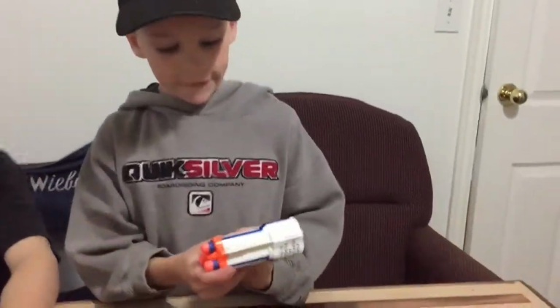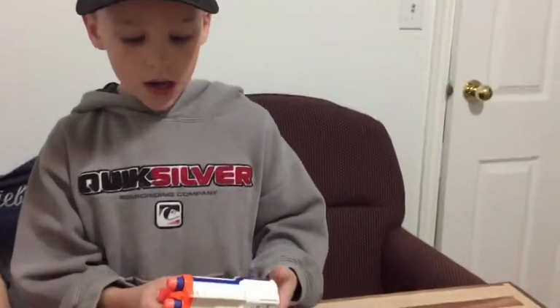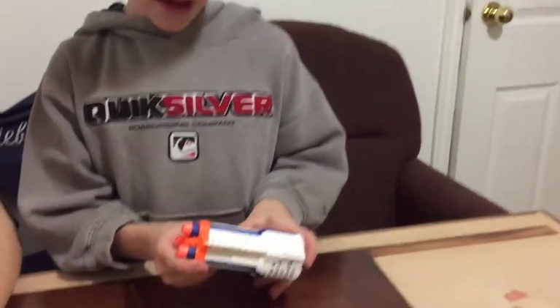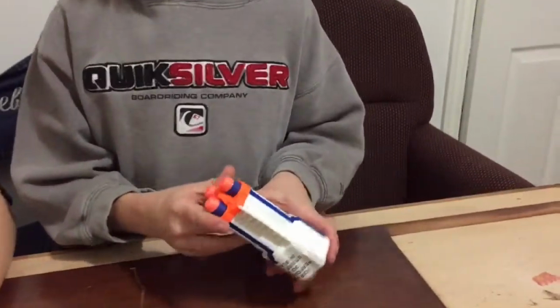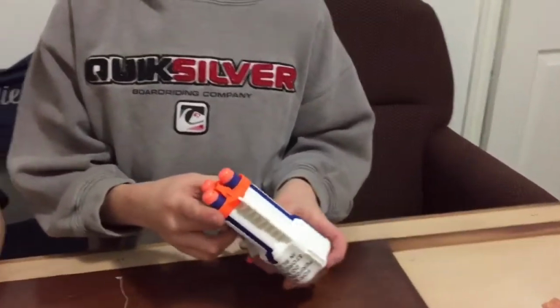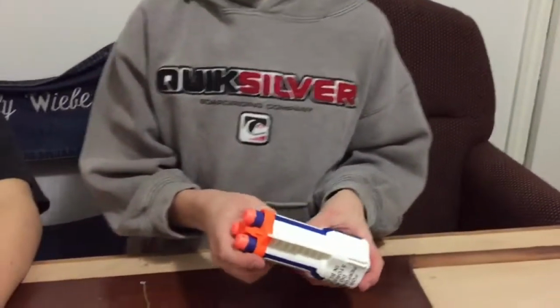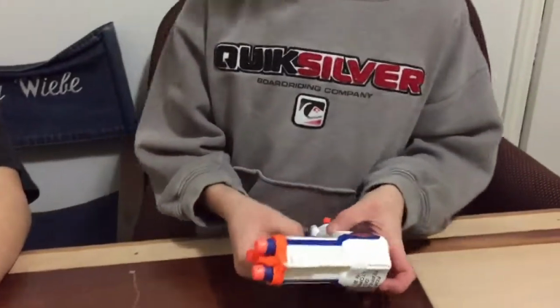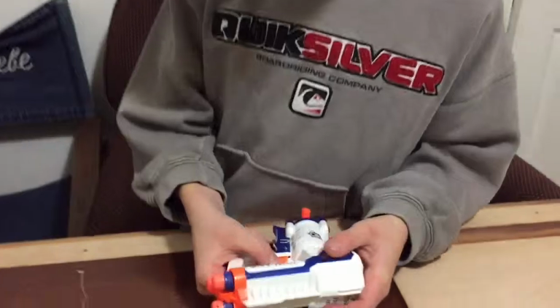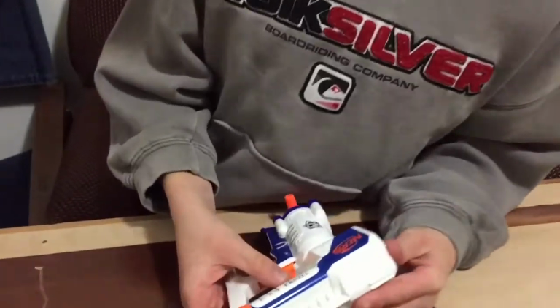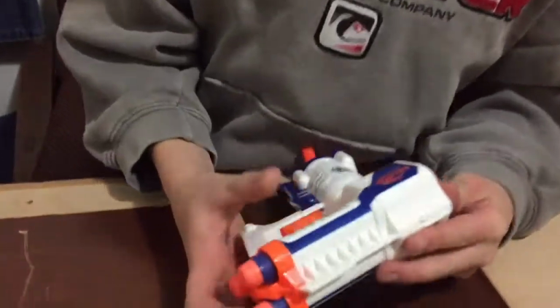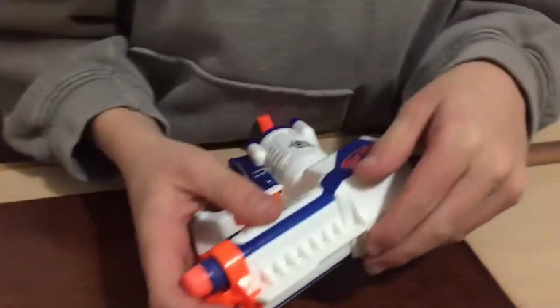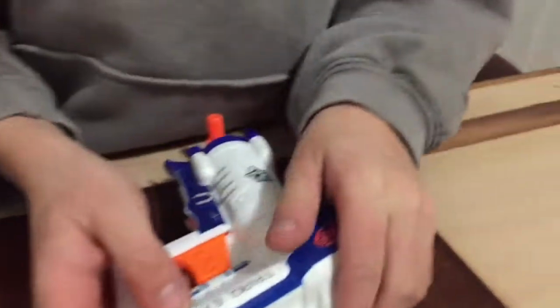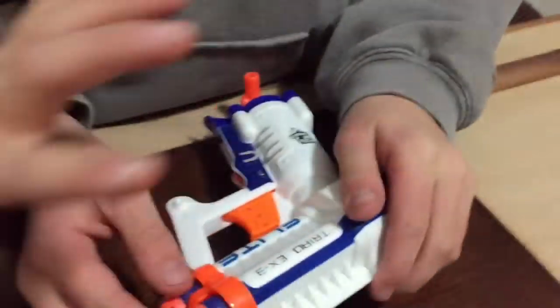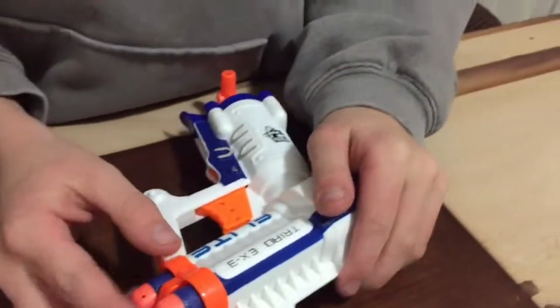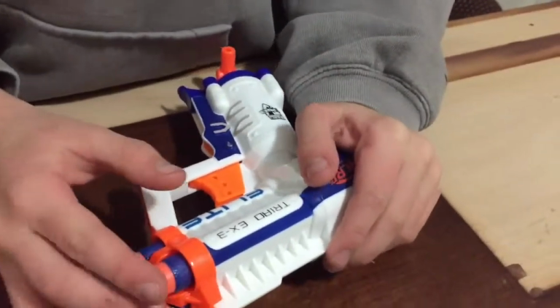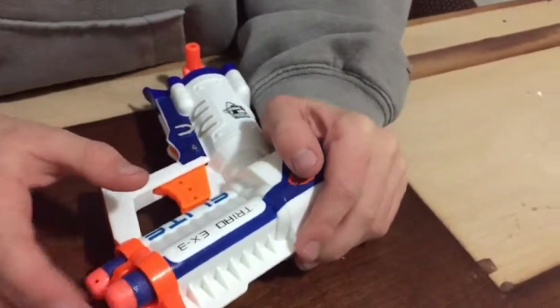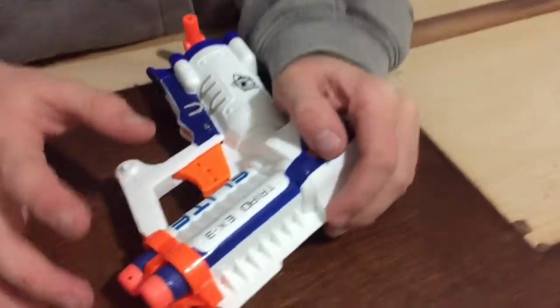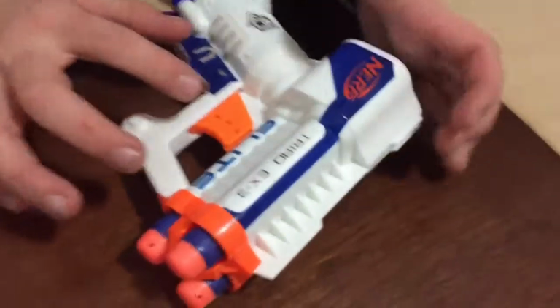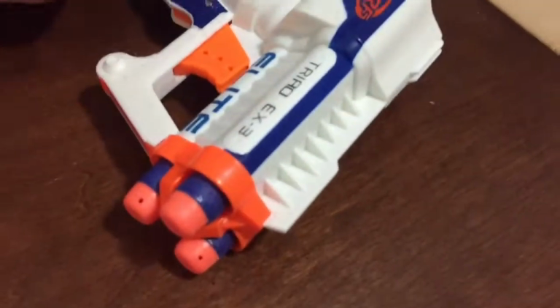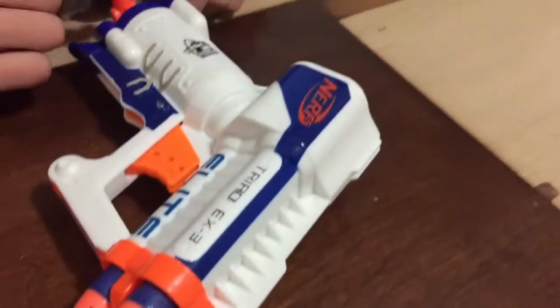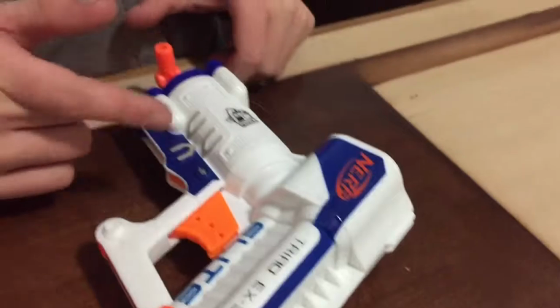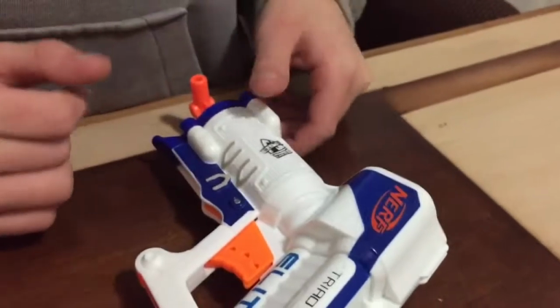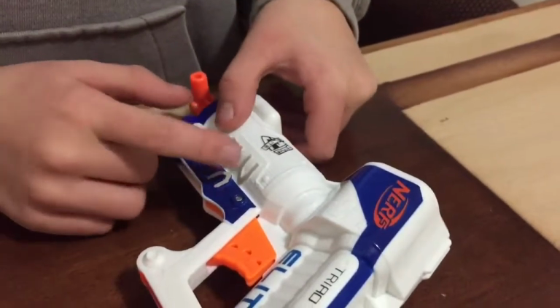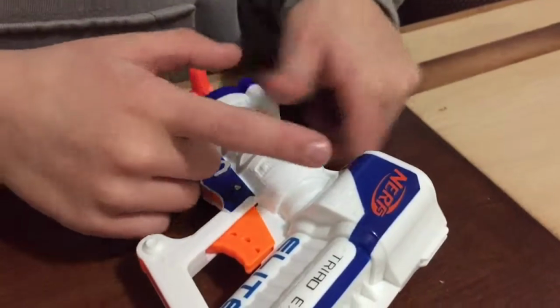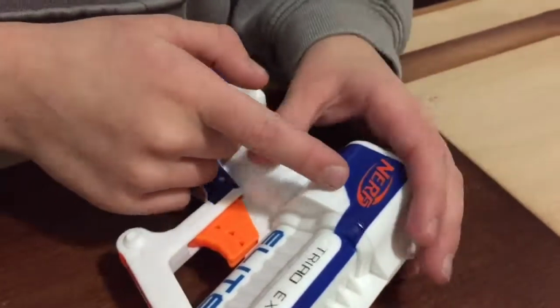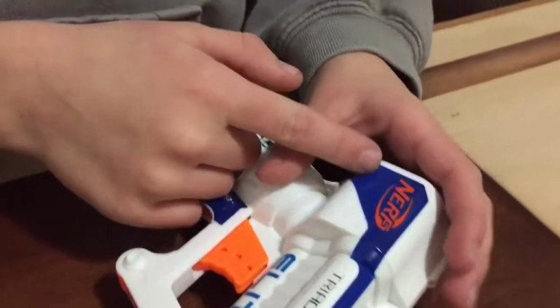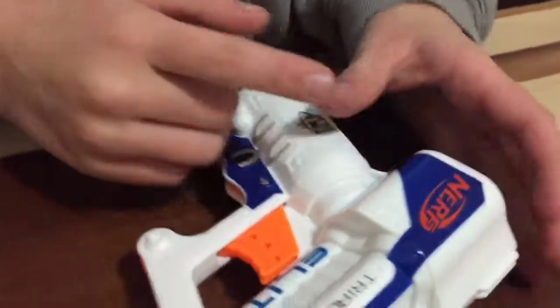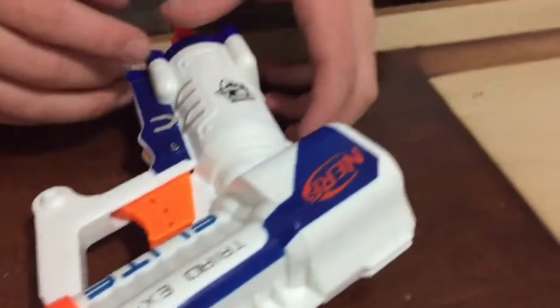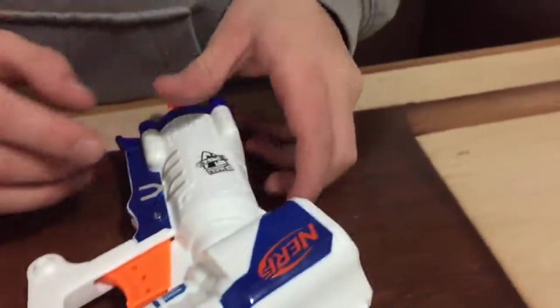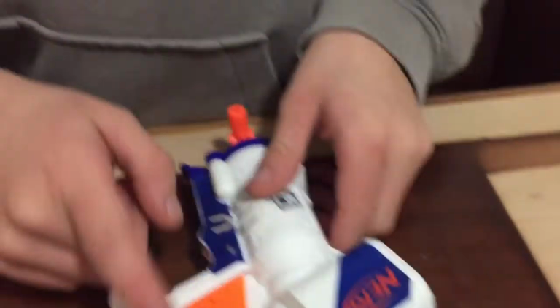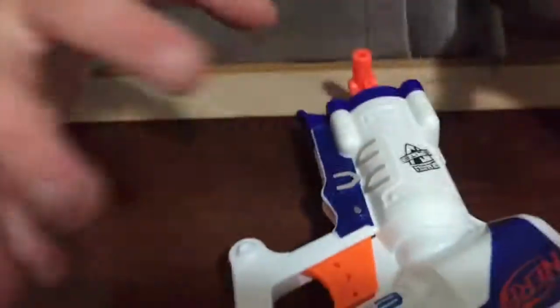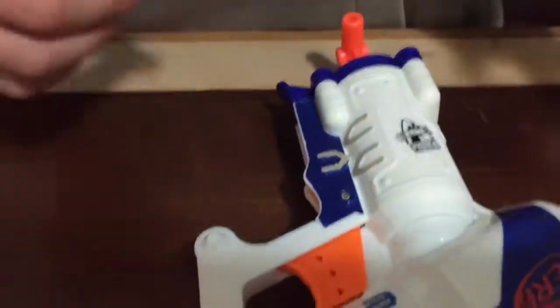This is a Nerf gun that I got from the store just a few minutes ago. It has these bullets and a trigger. I like it — it's the whole gun.